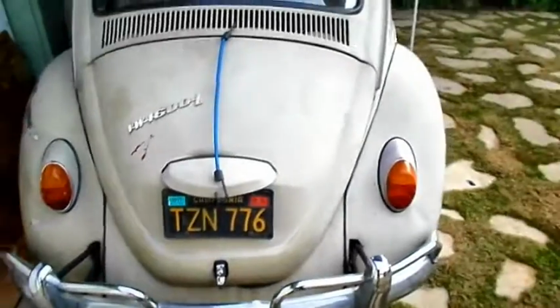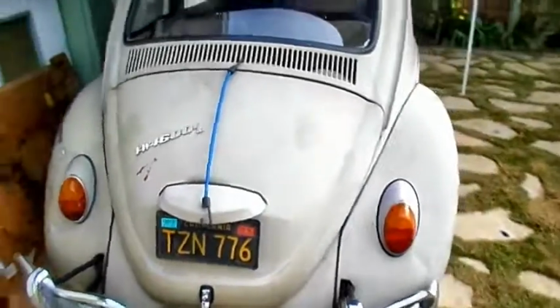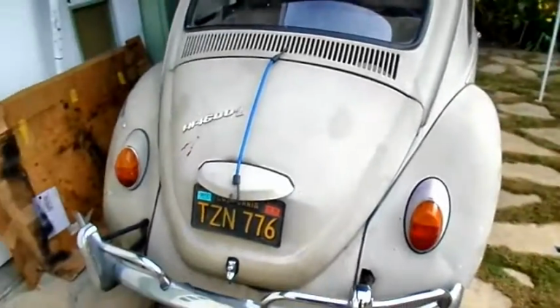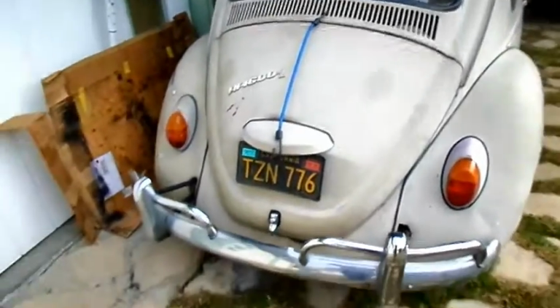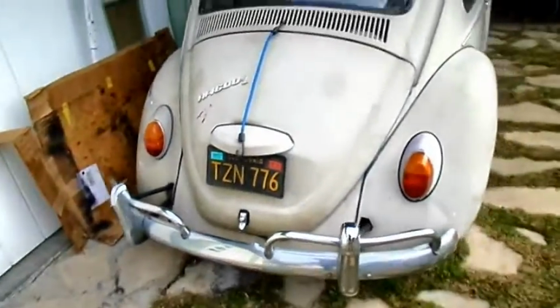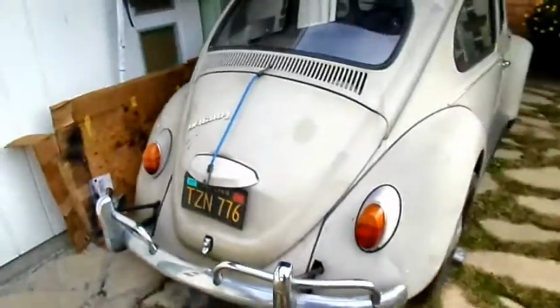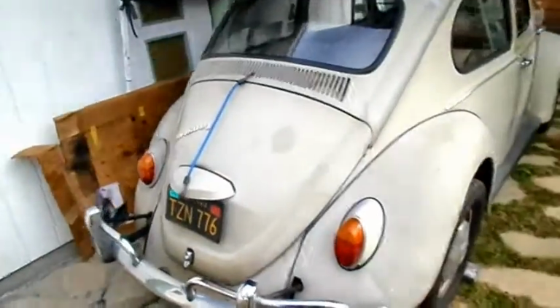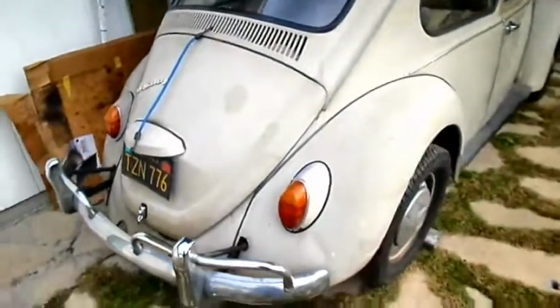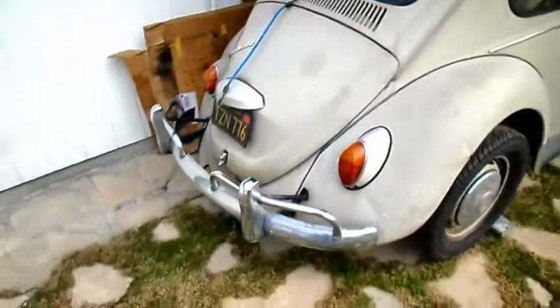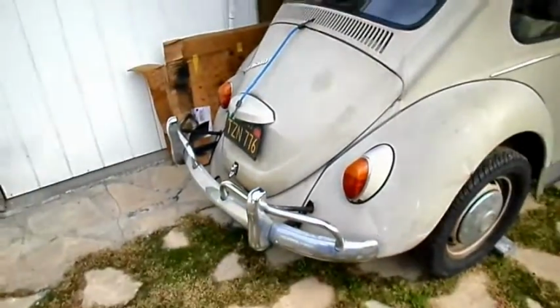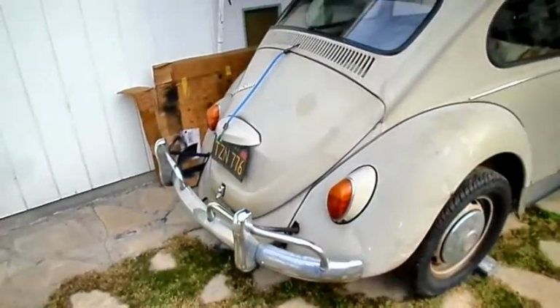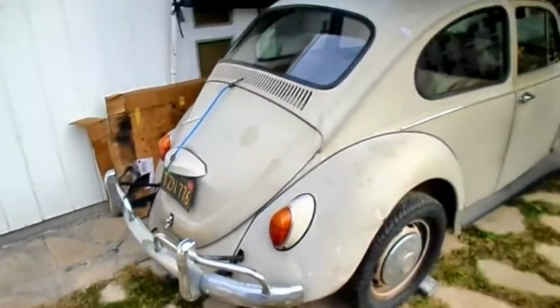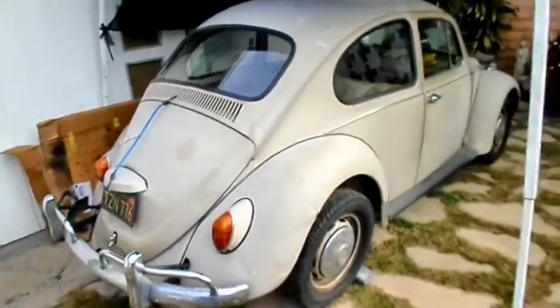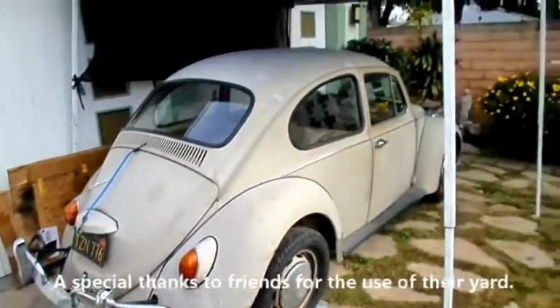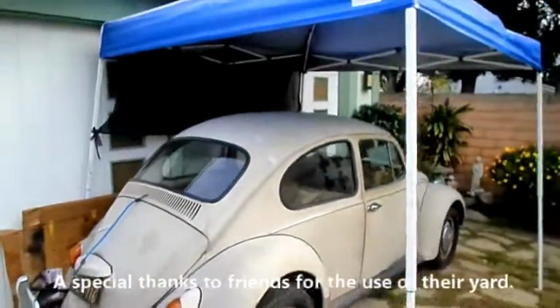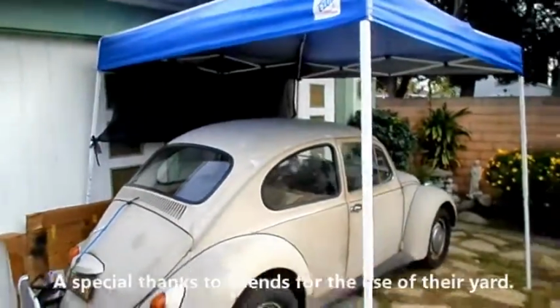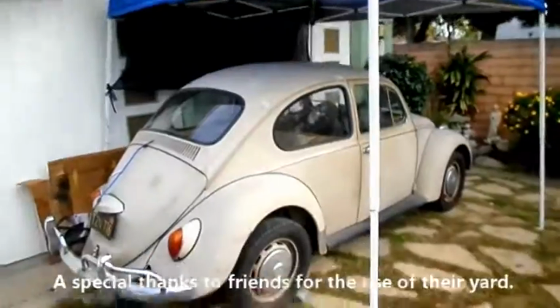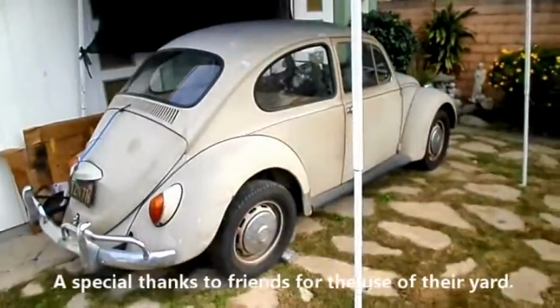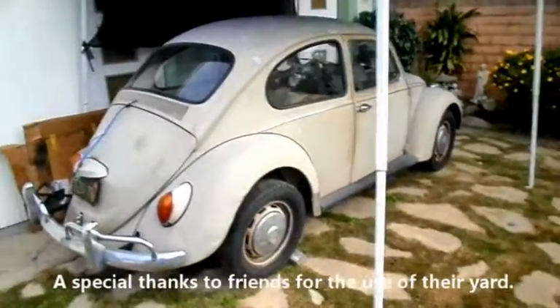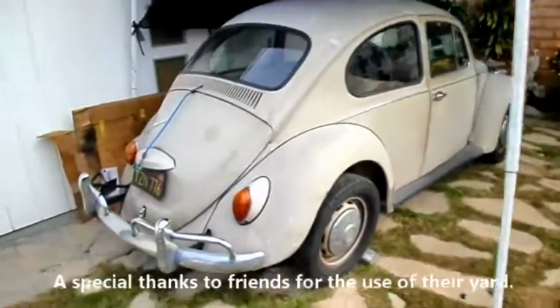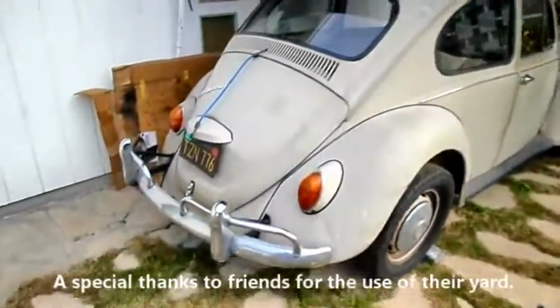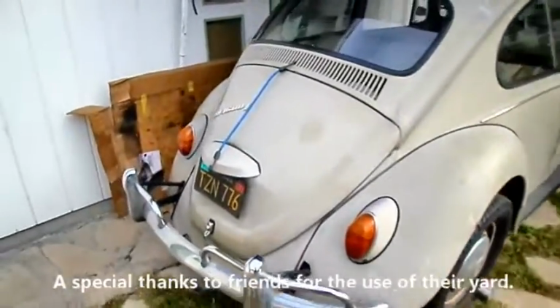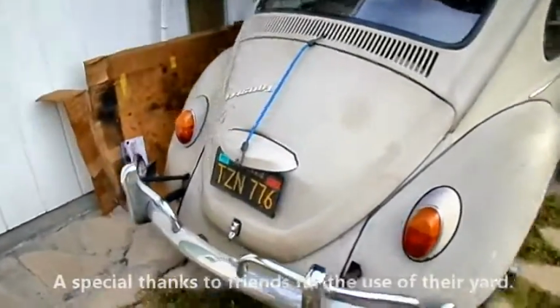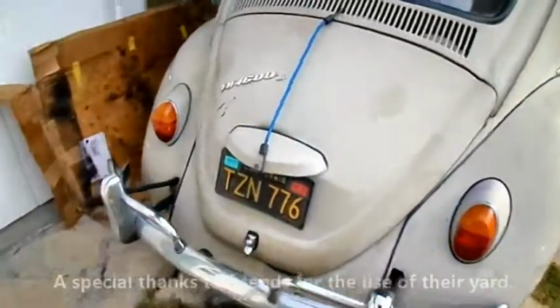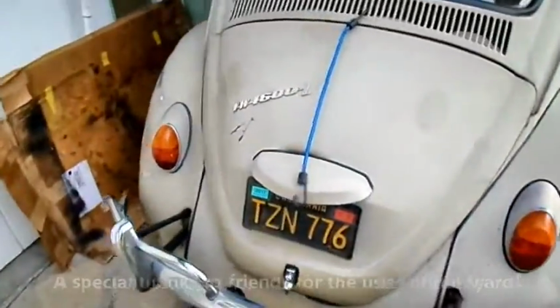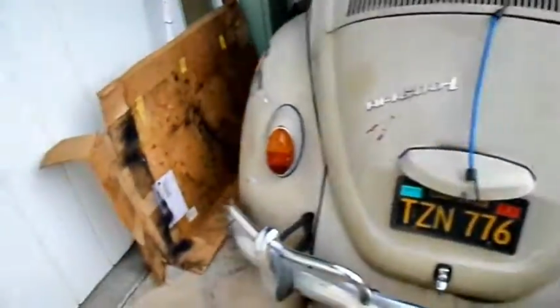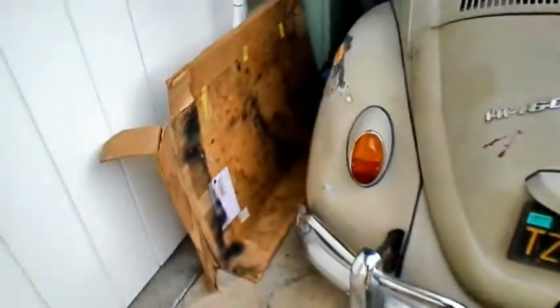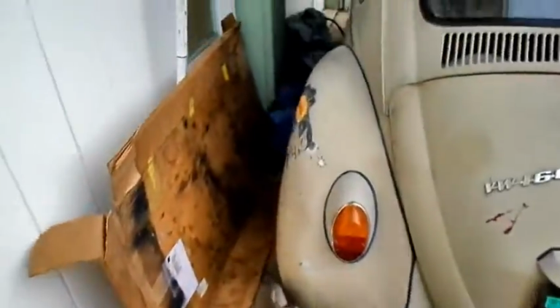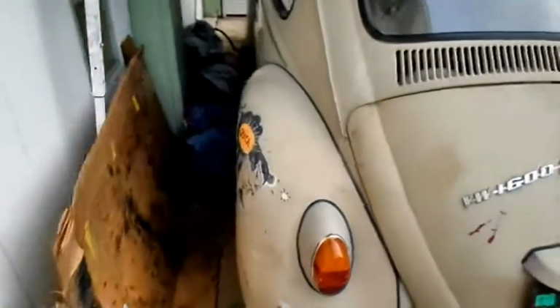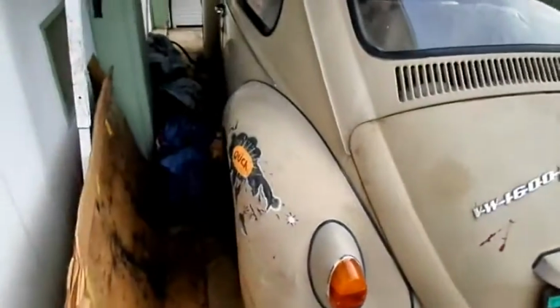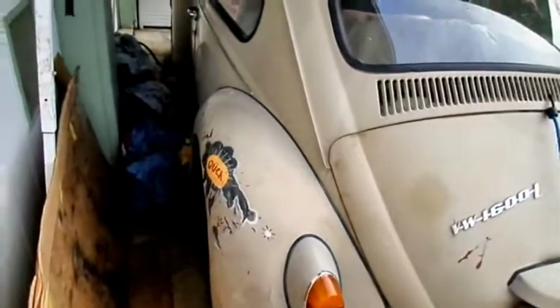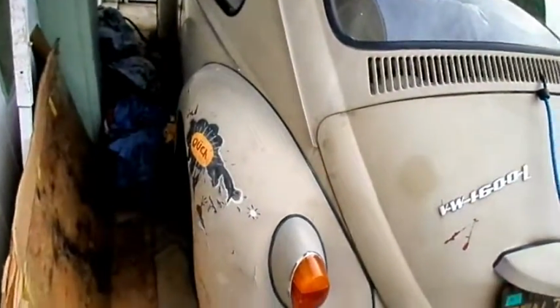Well, here we are at another day with RVW, and this is where she's at right now, sitting under a nice canopy. I want to show you guys something today and explain a couple of things about German engineering.